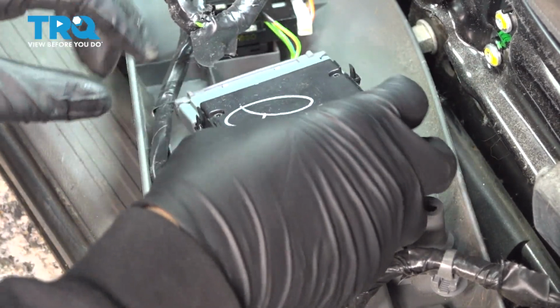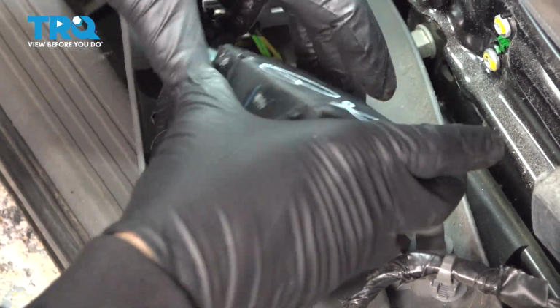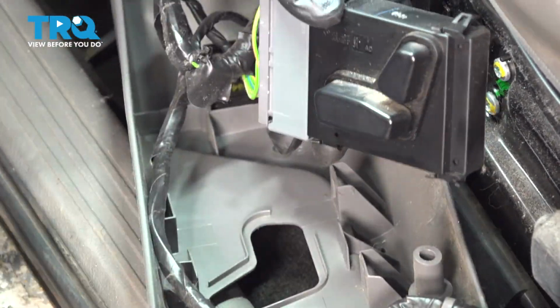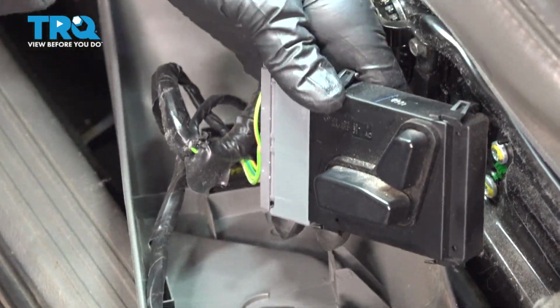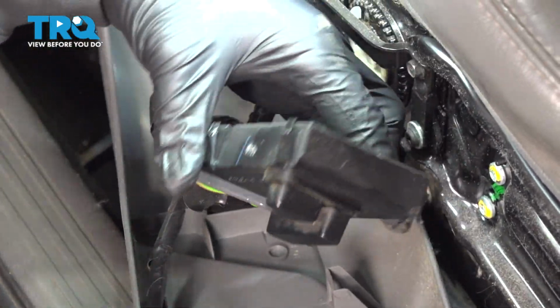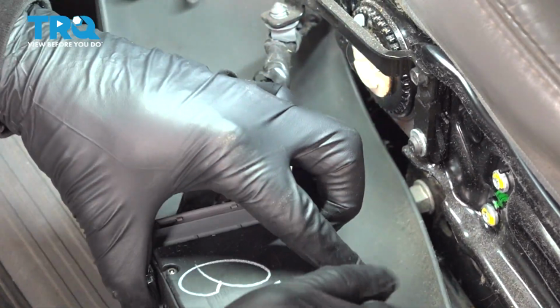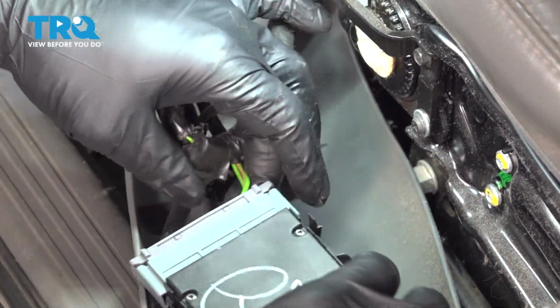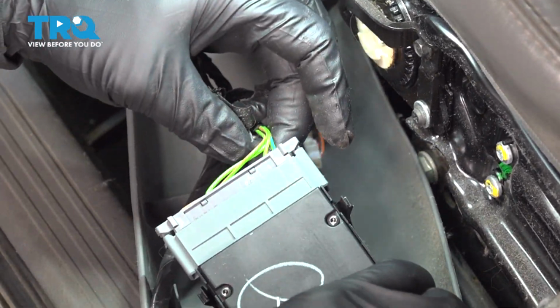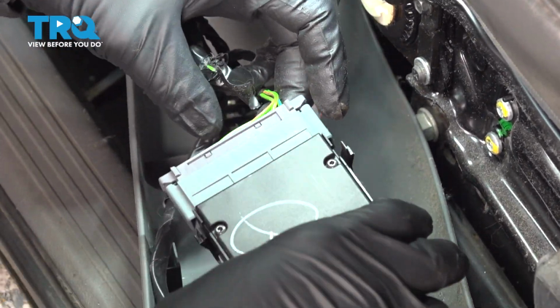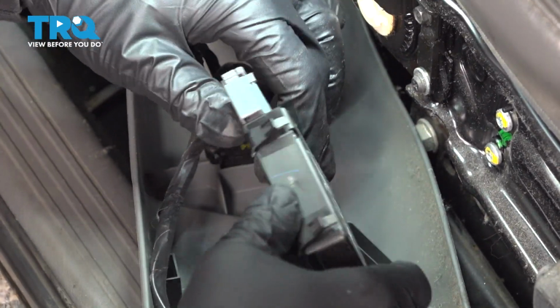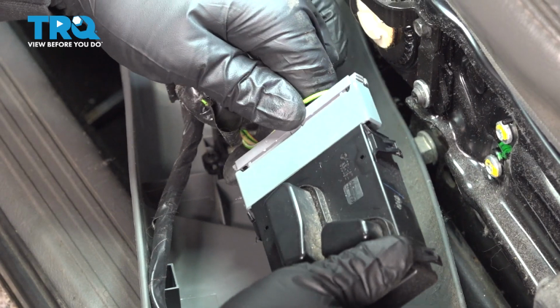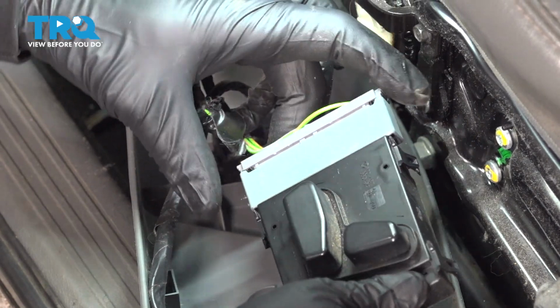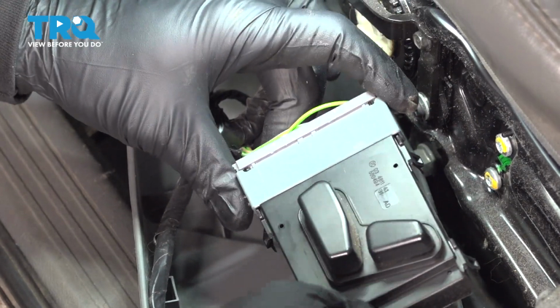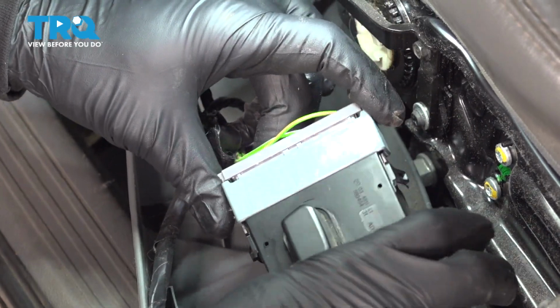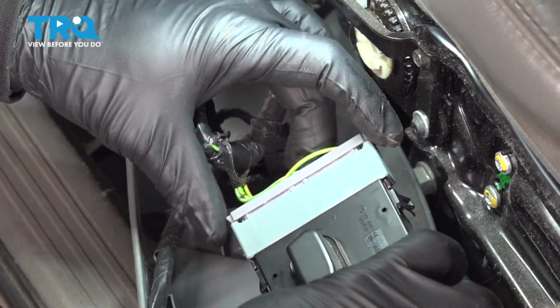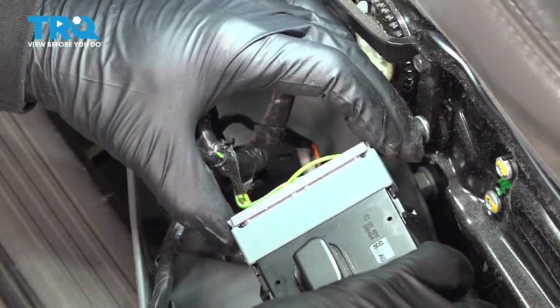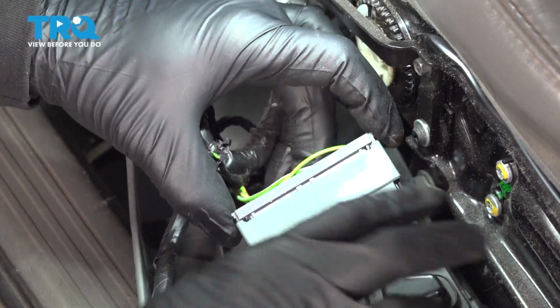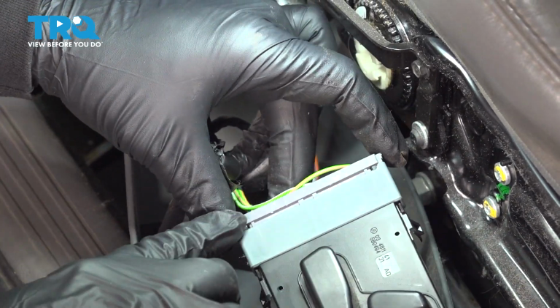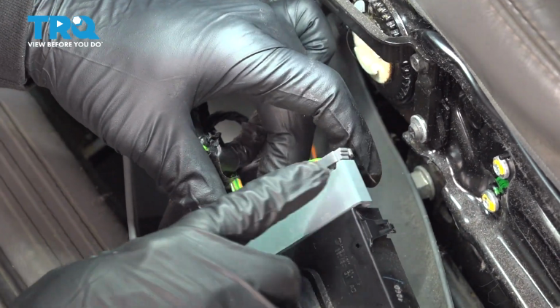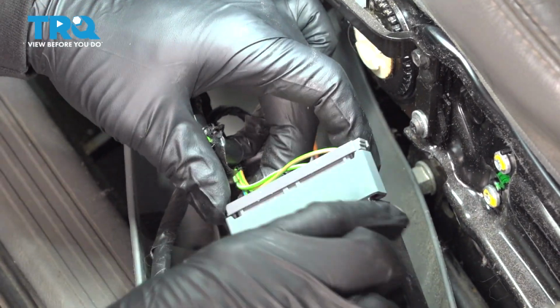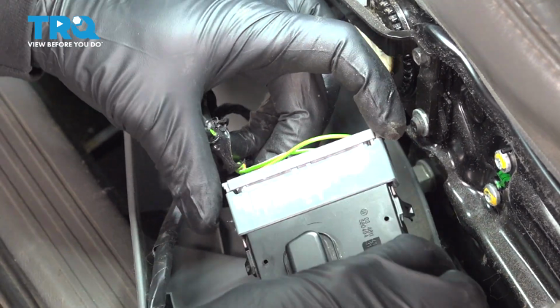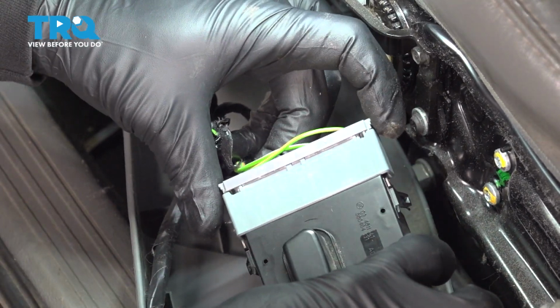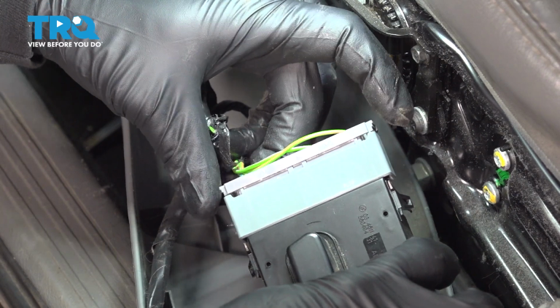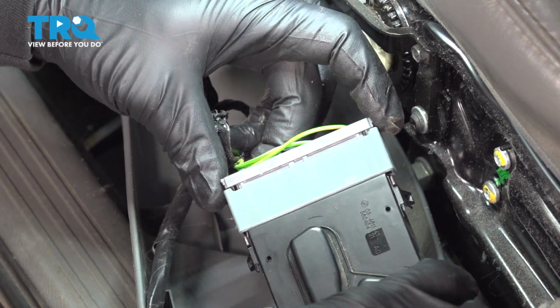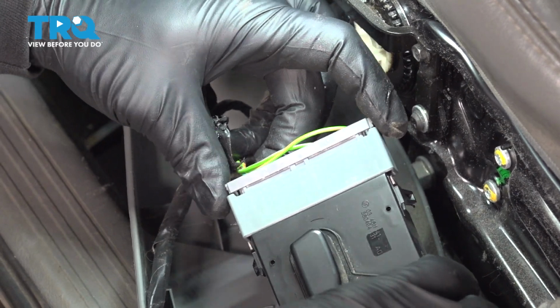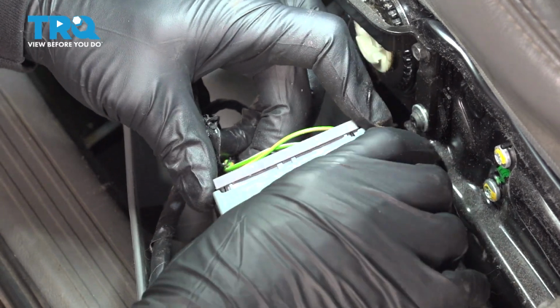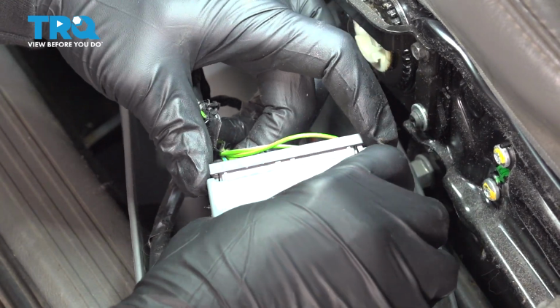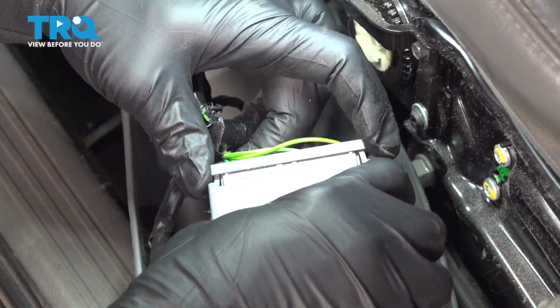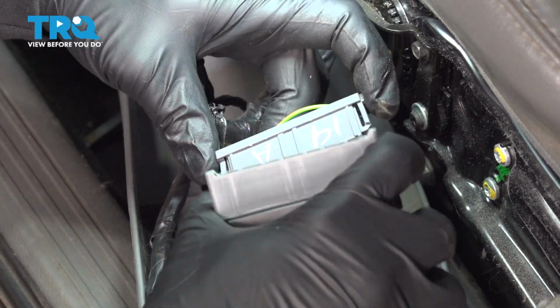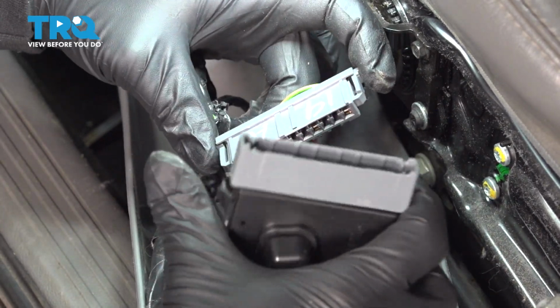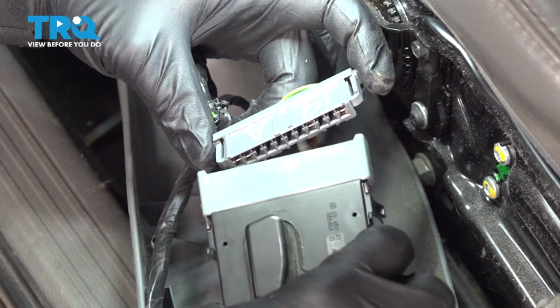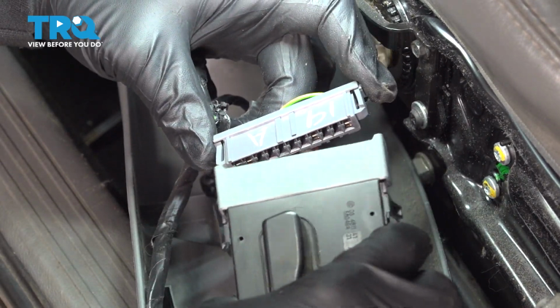Now that we have this loose, we're going to pull this out. I'm going to go to the connector on the opposite side here. On each end there are little spring tabs — we're going to push those in and wiggle that connector off just like so.